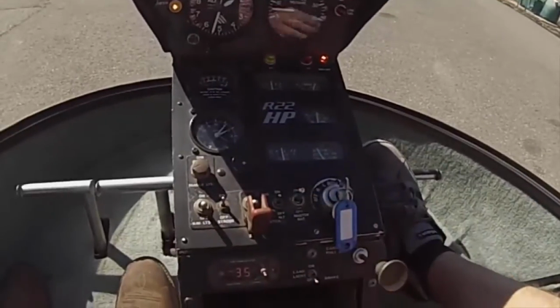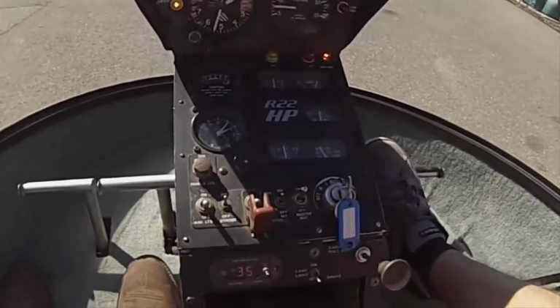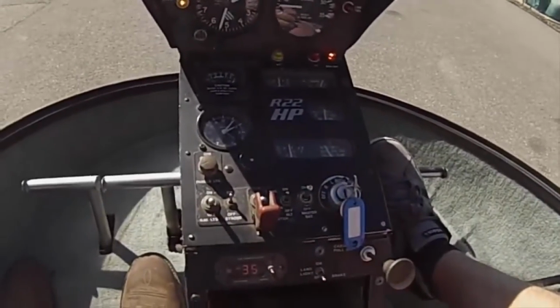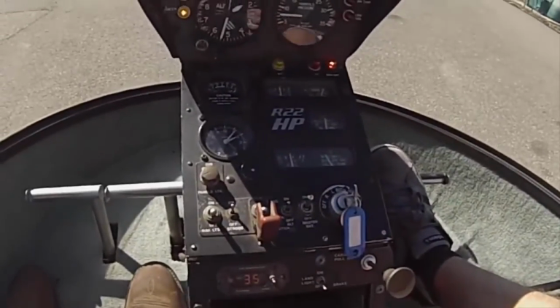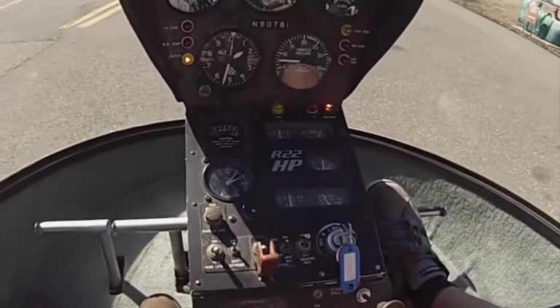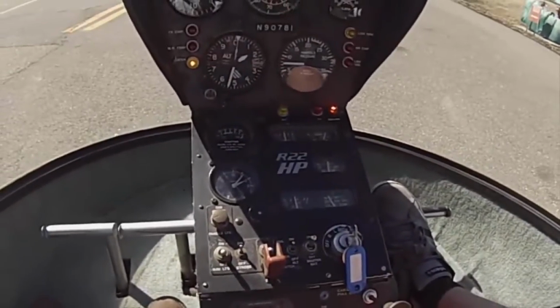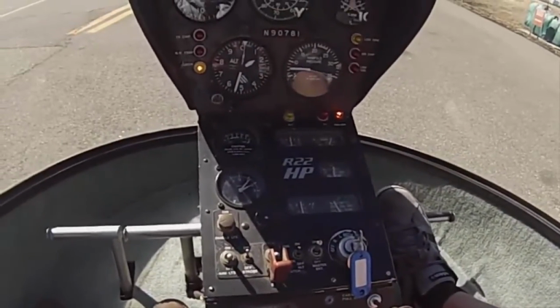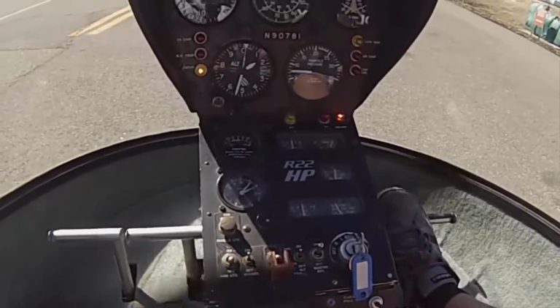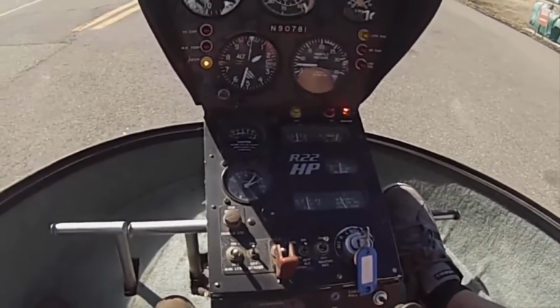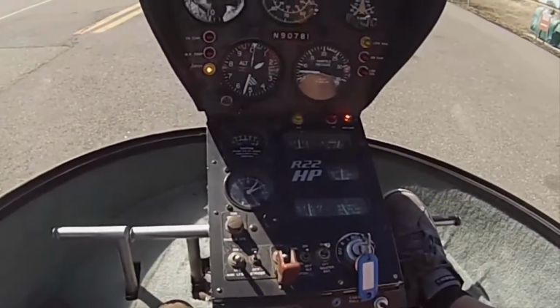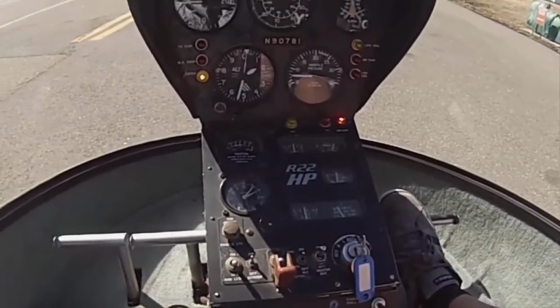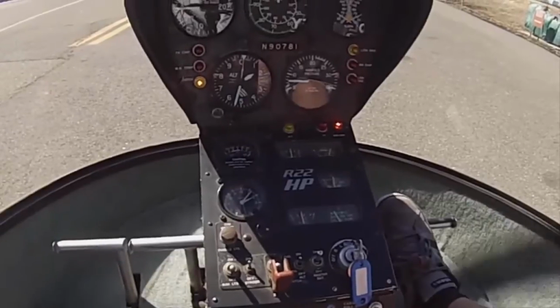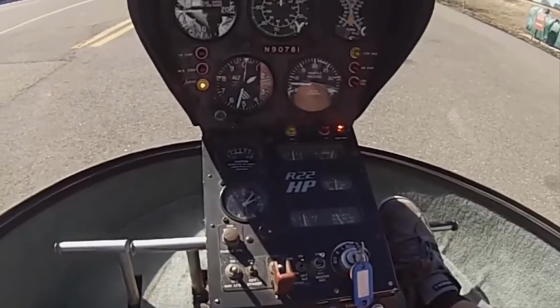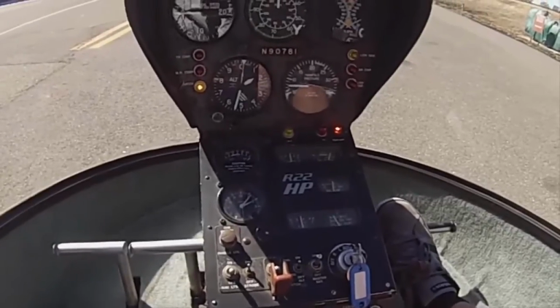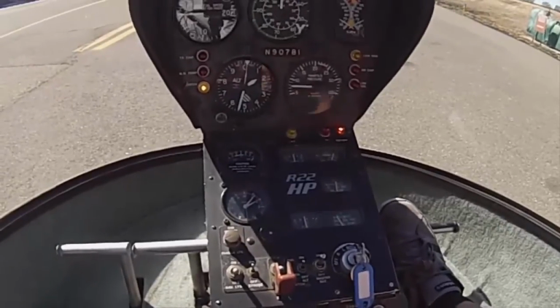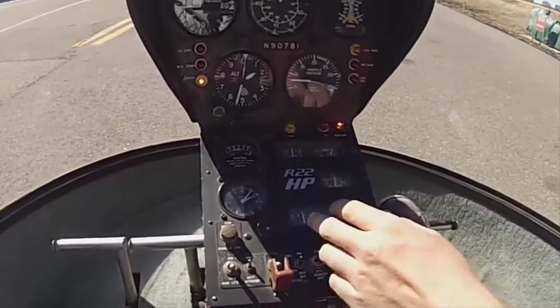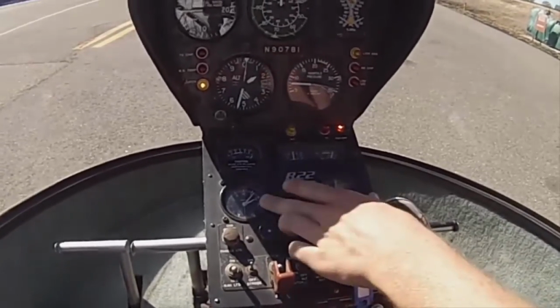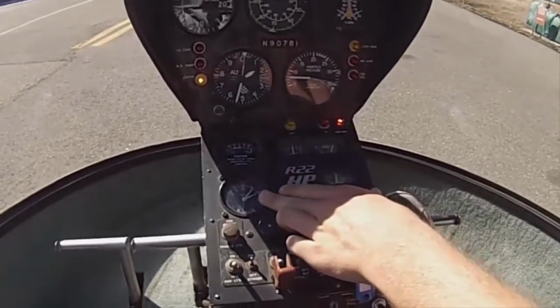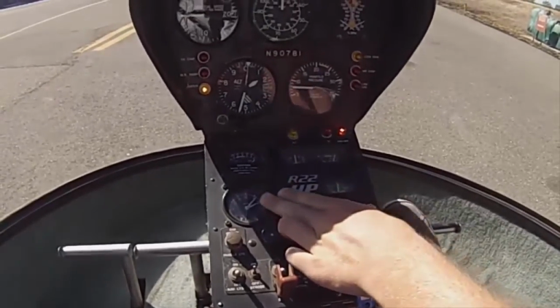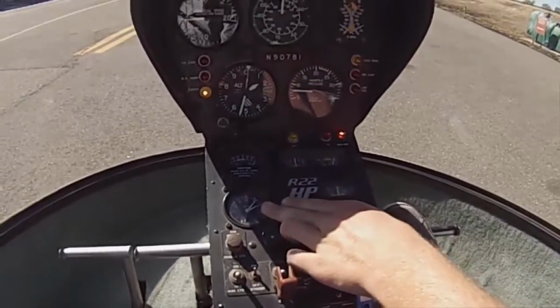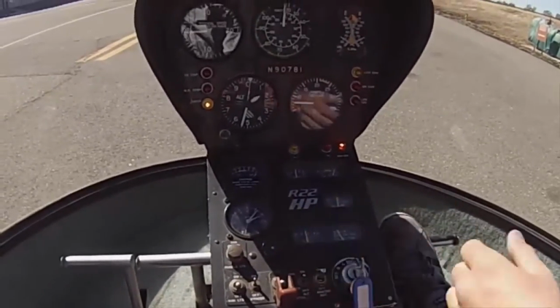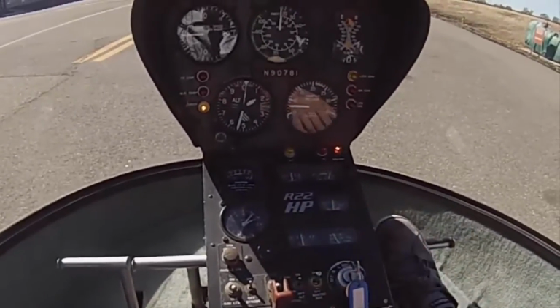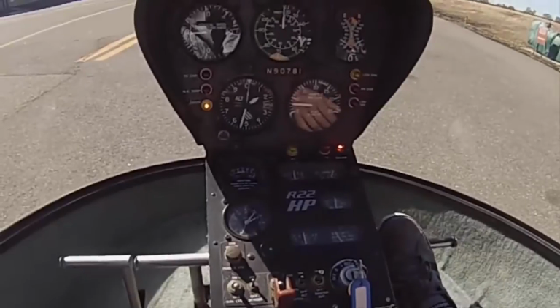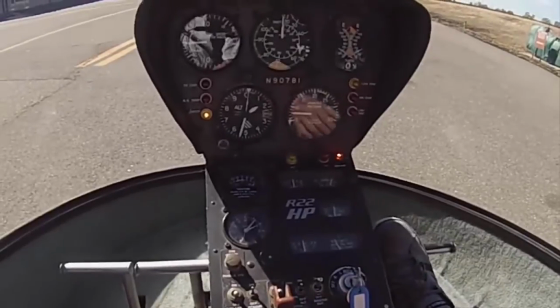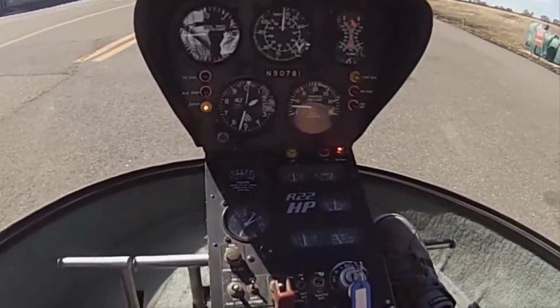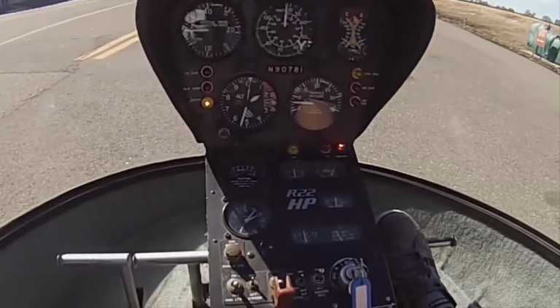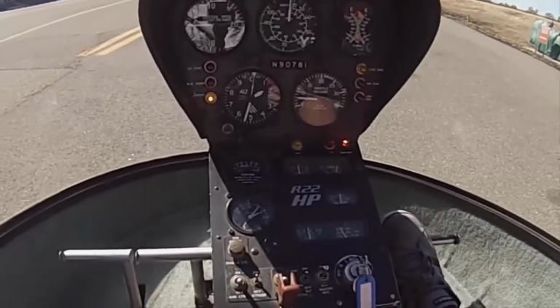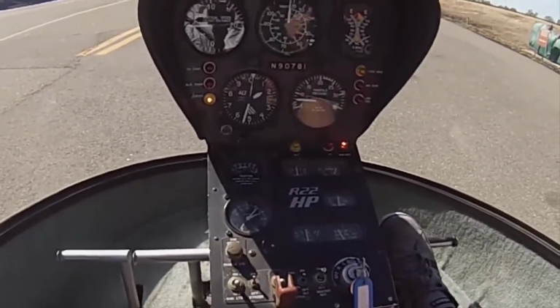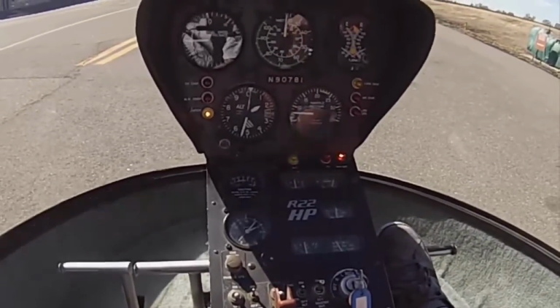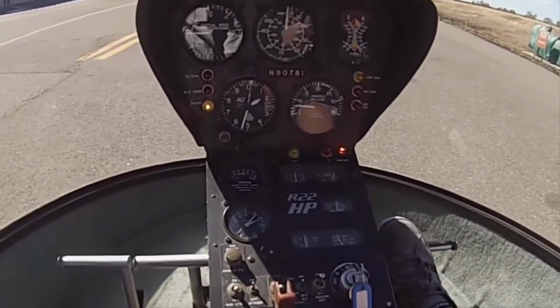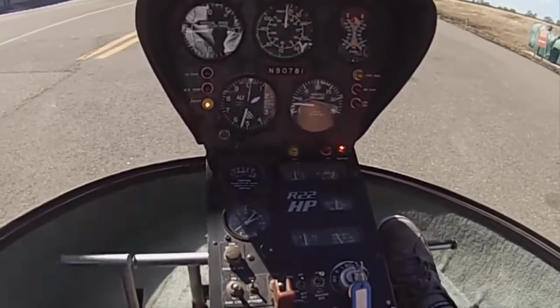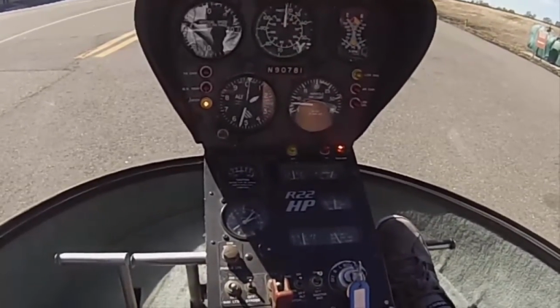Once we've confirmed throttle is at idle, we'll get our clutch switch to start disengaging so those belts start losing some of their tension. We'll let that disengage for 30 seconds — look at the clock and wait until we hit about 30 seconds, just letting that clutch have time to disengage.